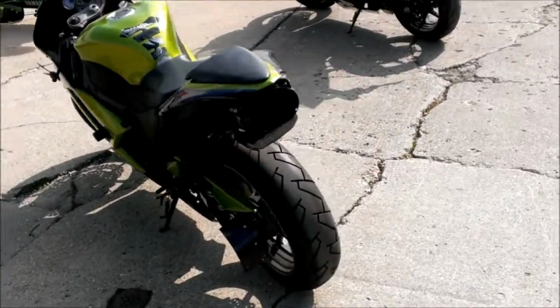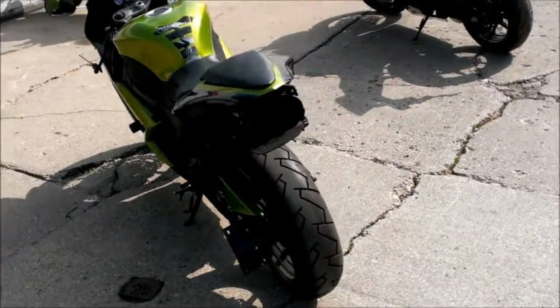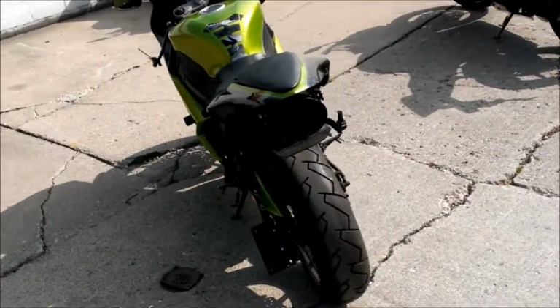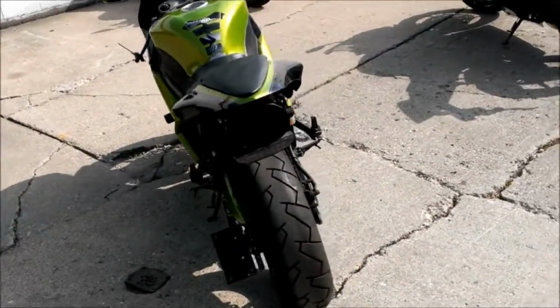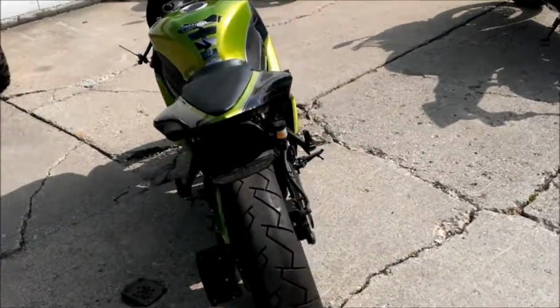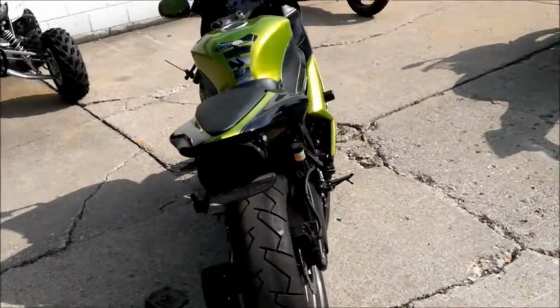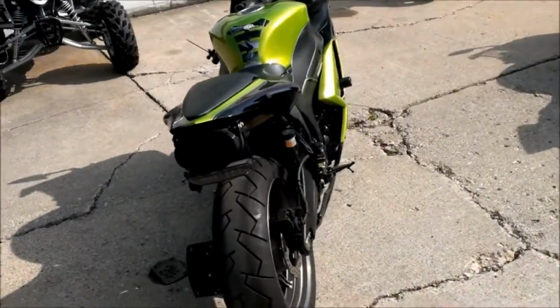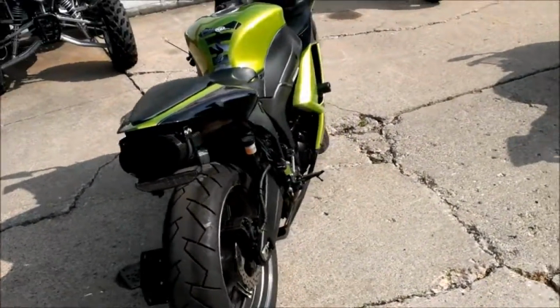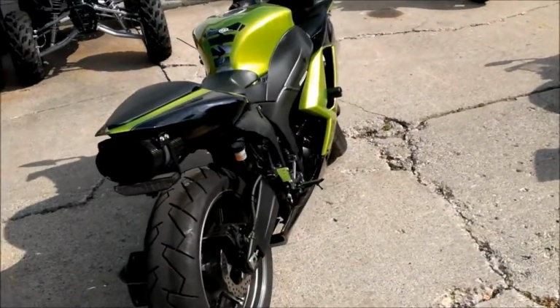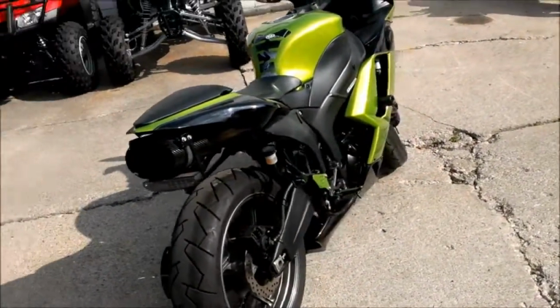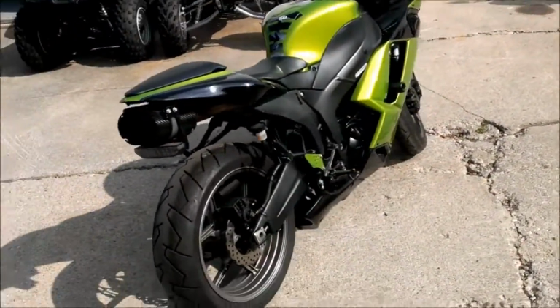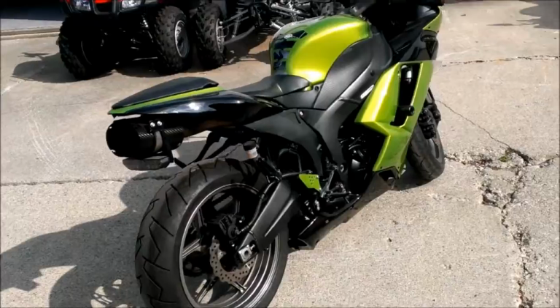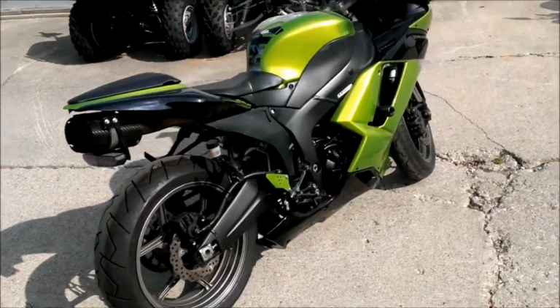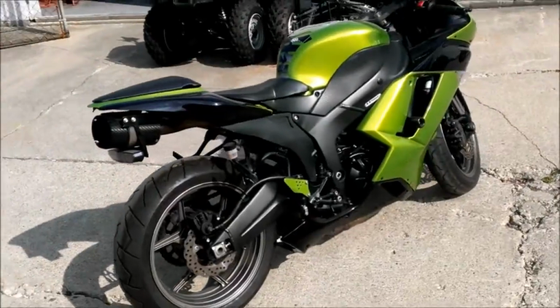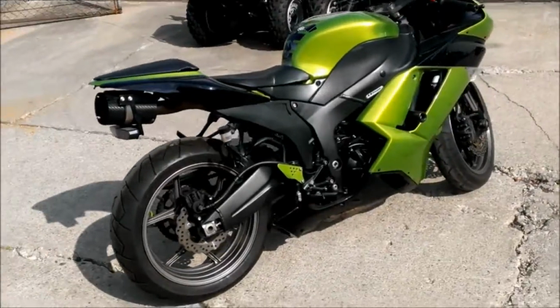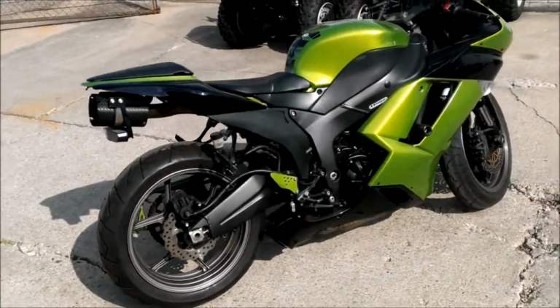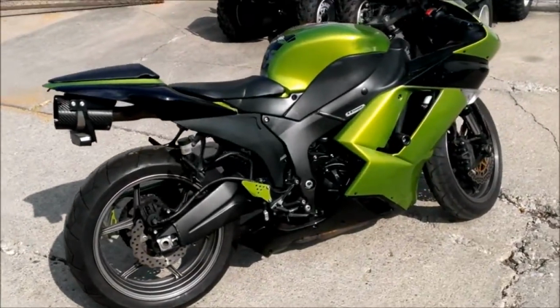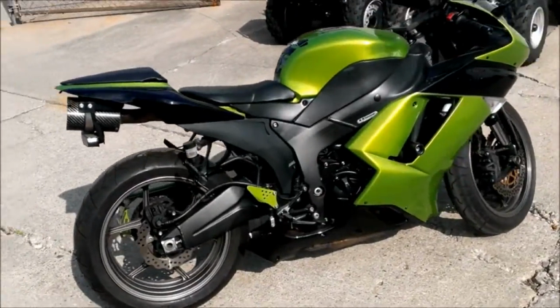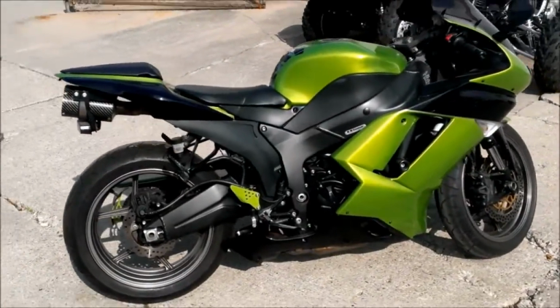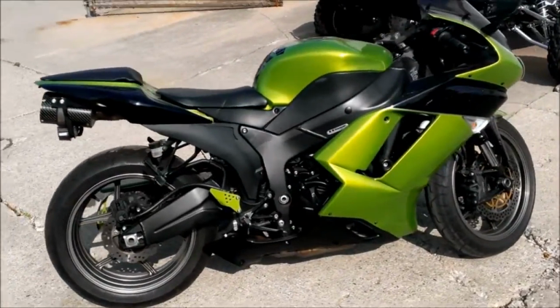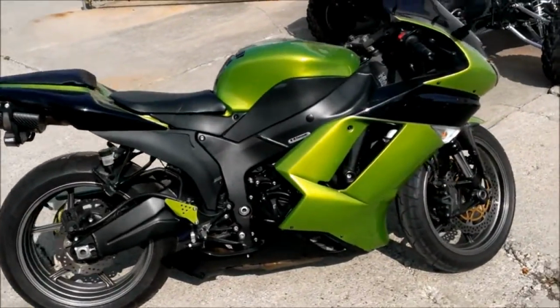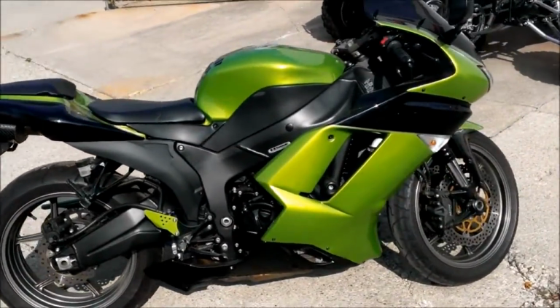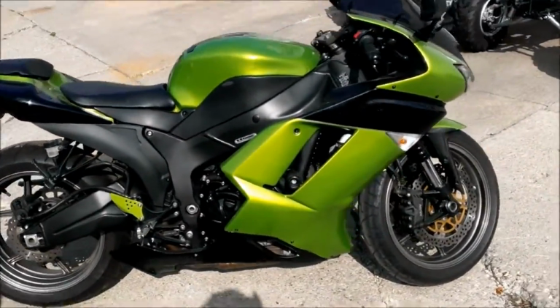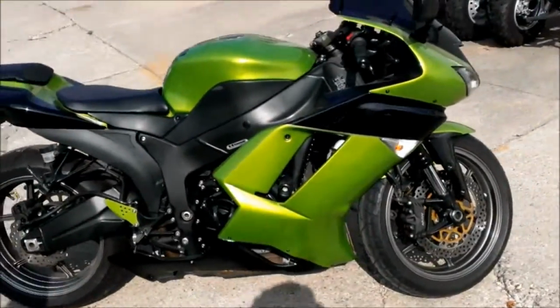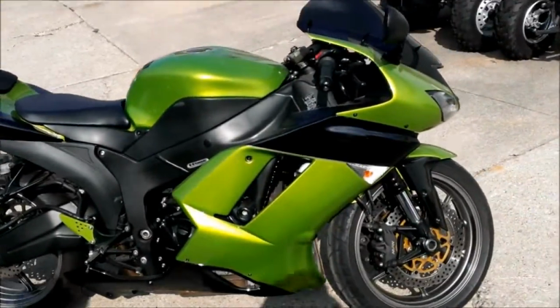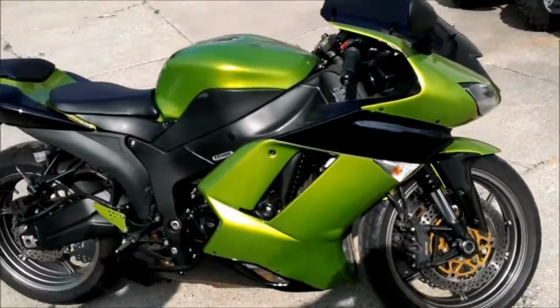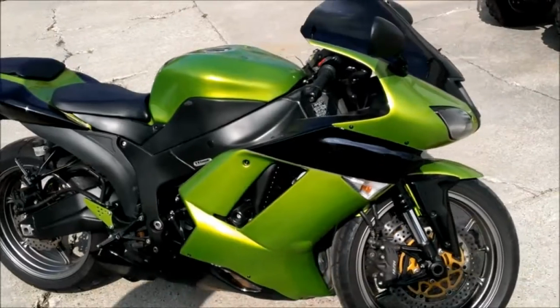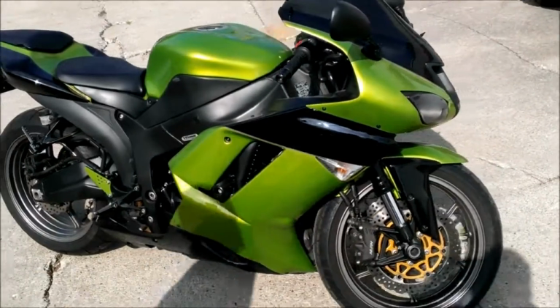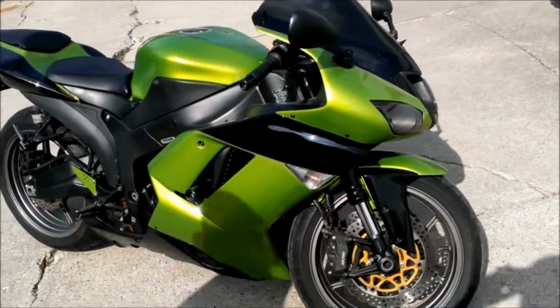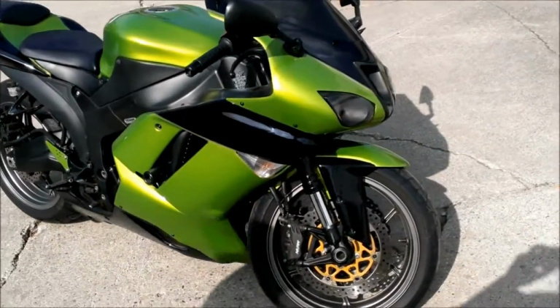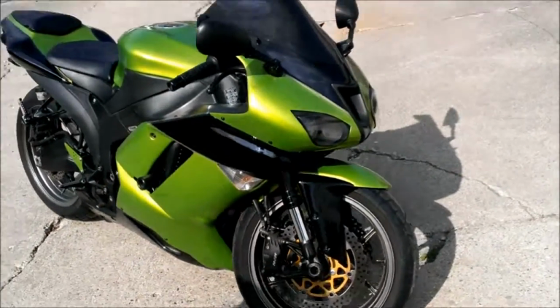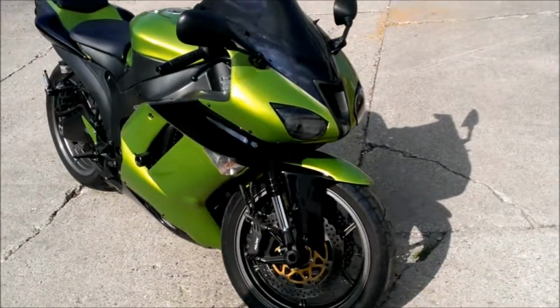Don't miss this super cool Ninja for only $75.99. Visit our website ApprovalPowerSports.com to view the other 400 plus used bikes we have in stock.